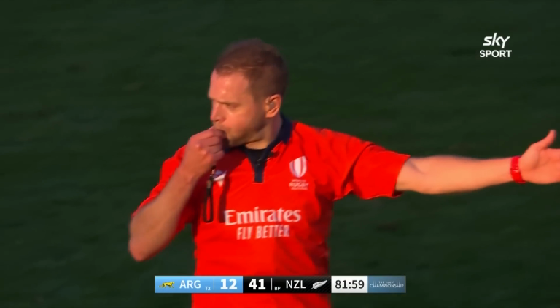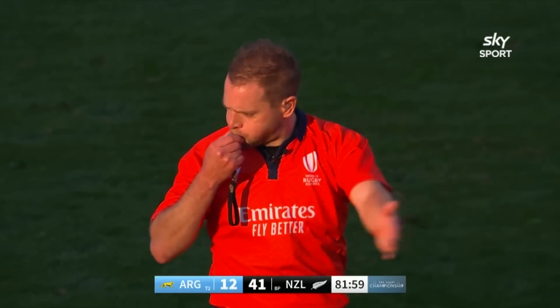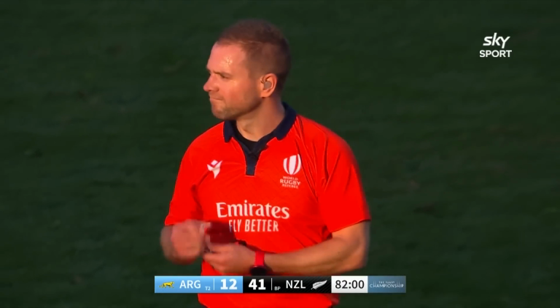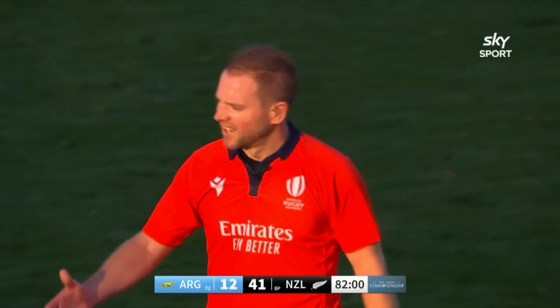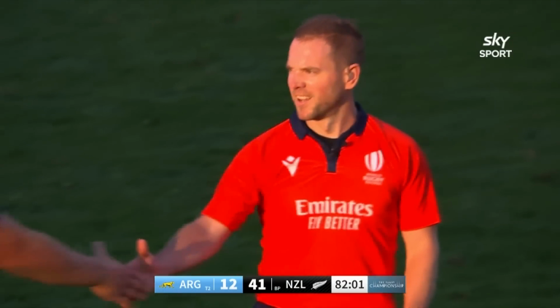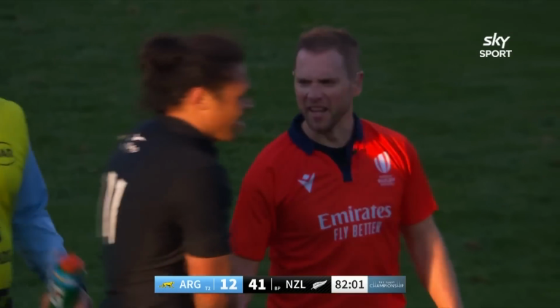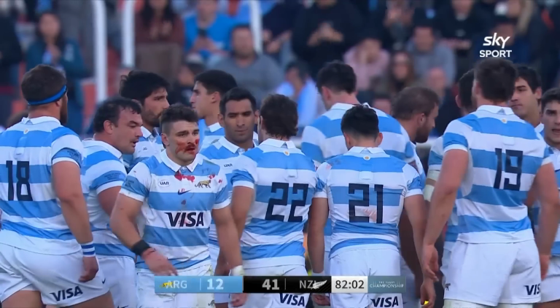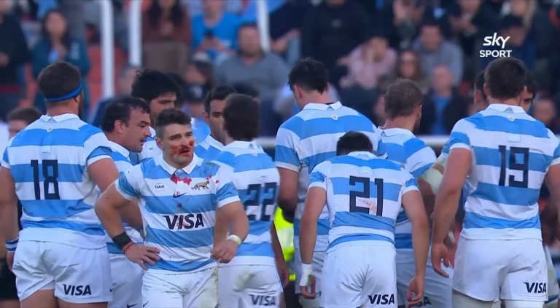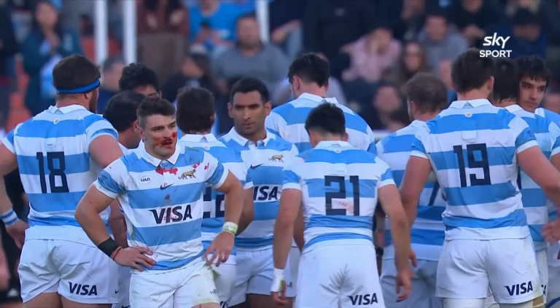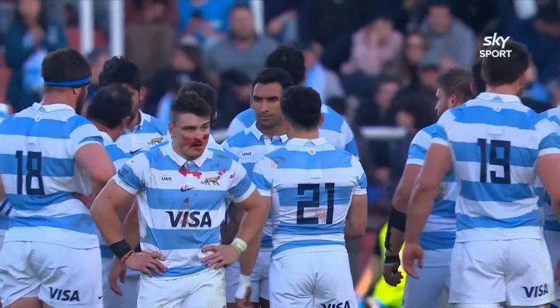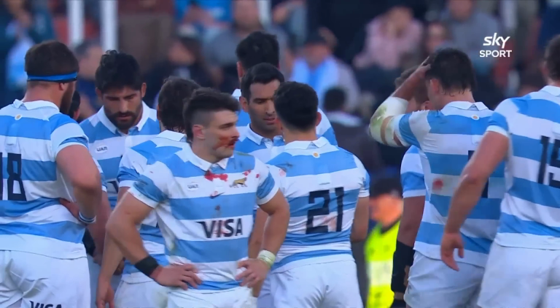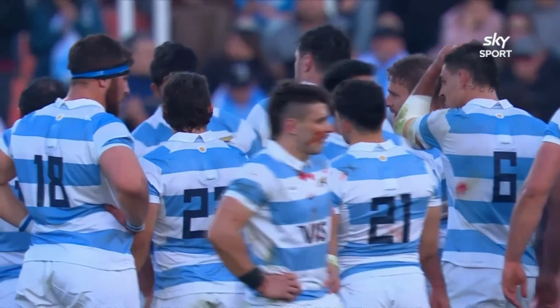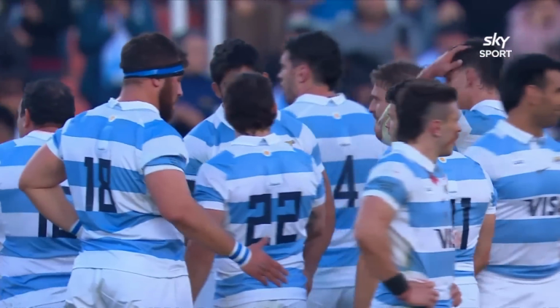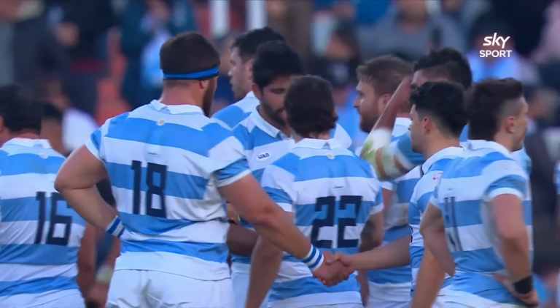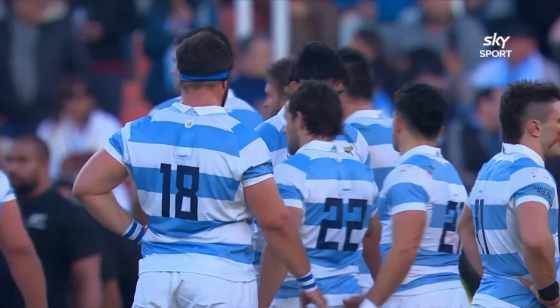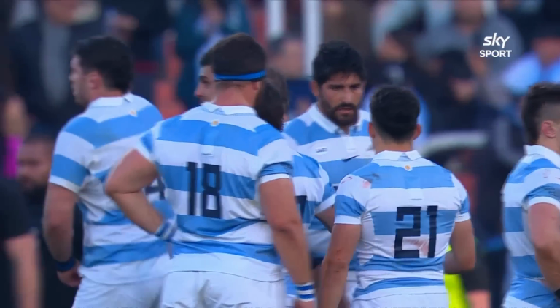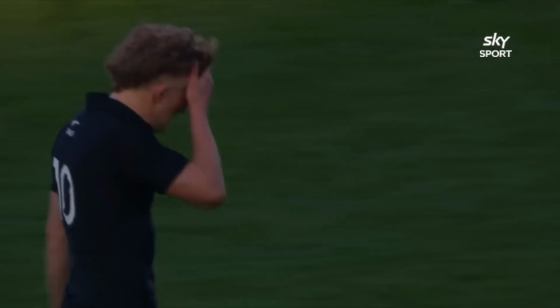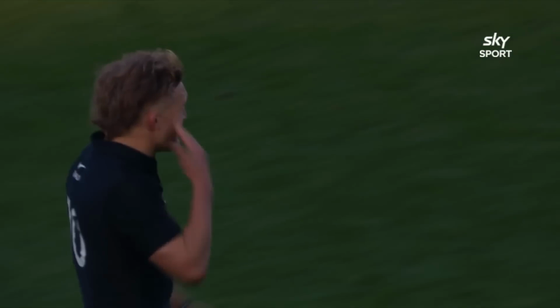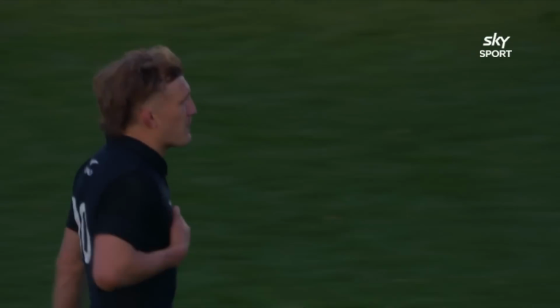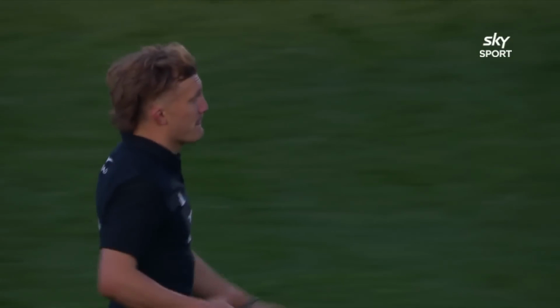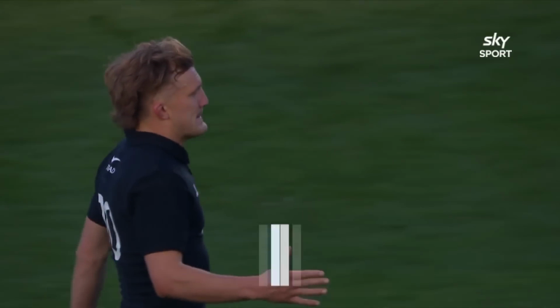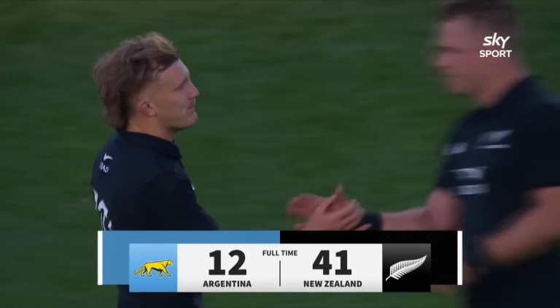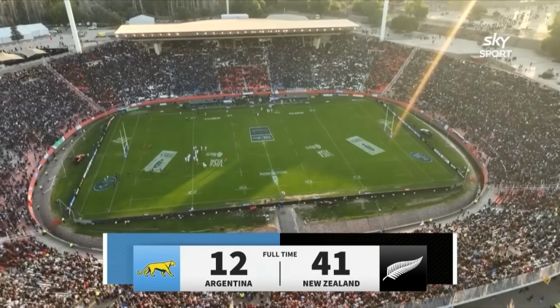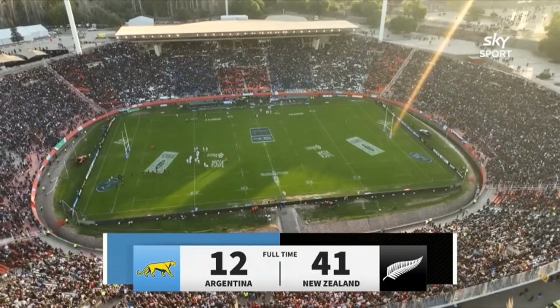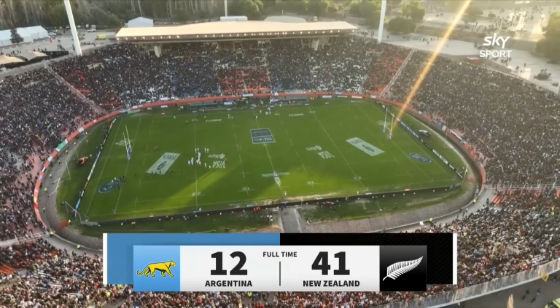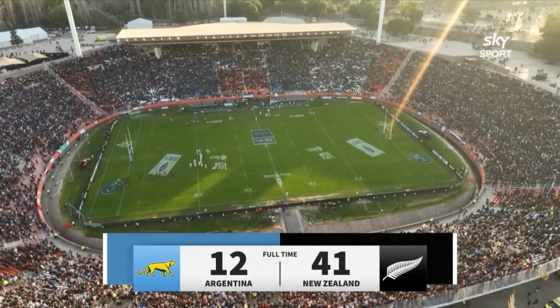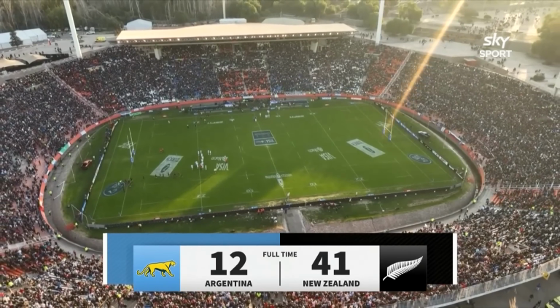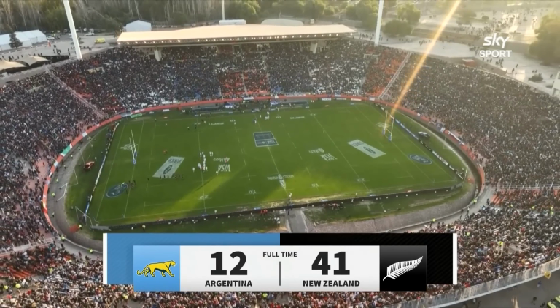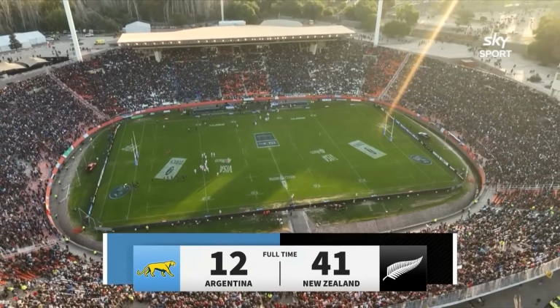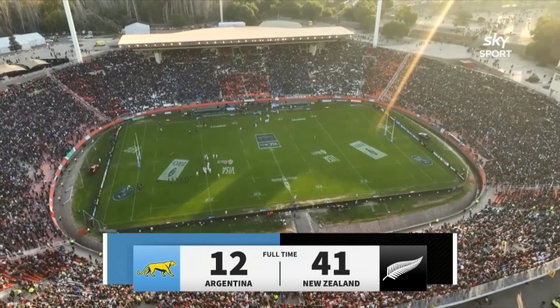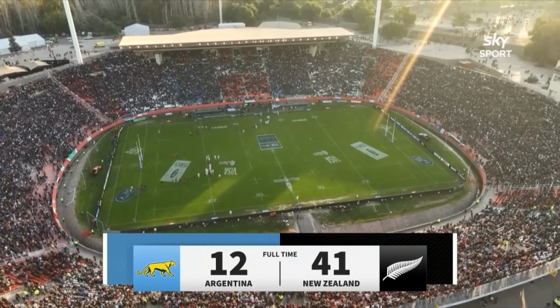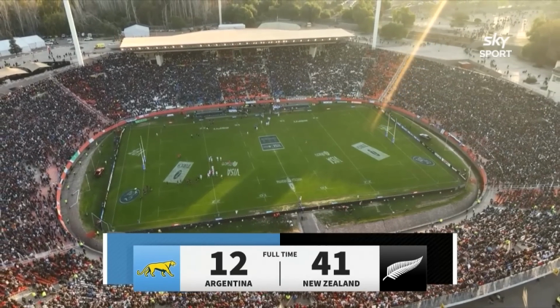Angus Gardner blows the final whistle in Mendoza, and this is a very good start to World Cup year for the All Blacks. They beat Argentina in Mendoza by 41 points to 12.